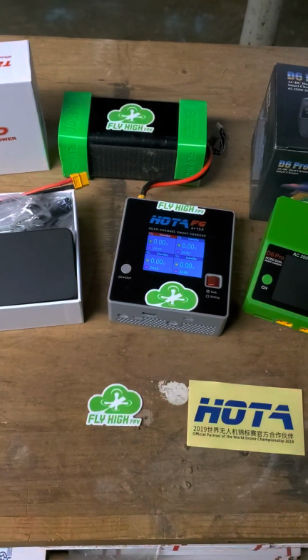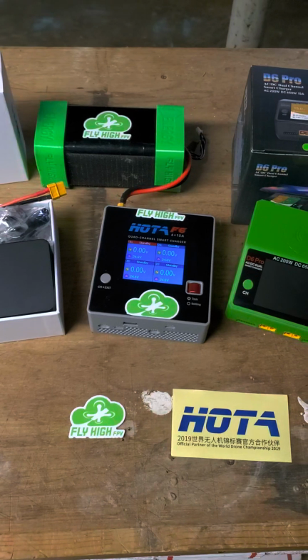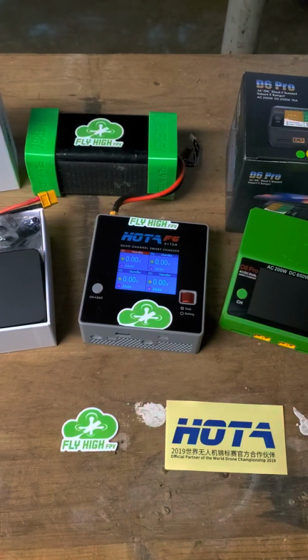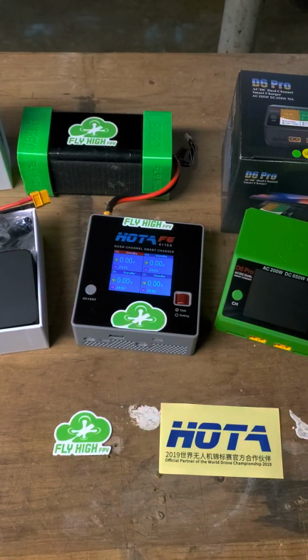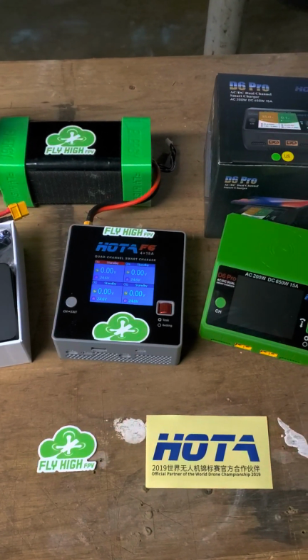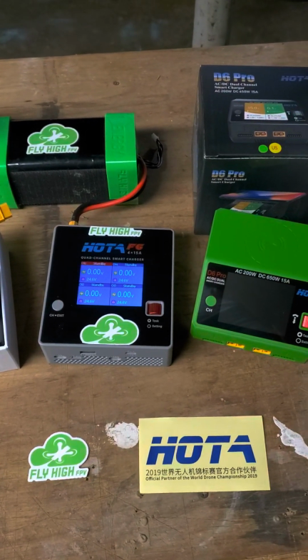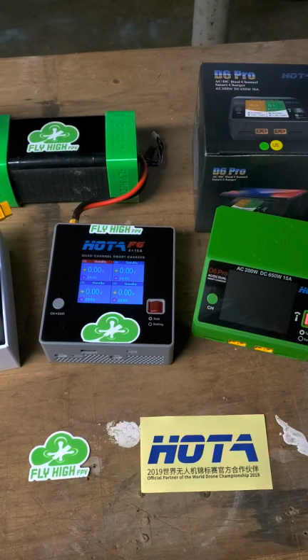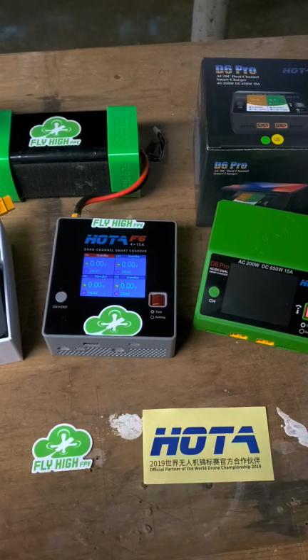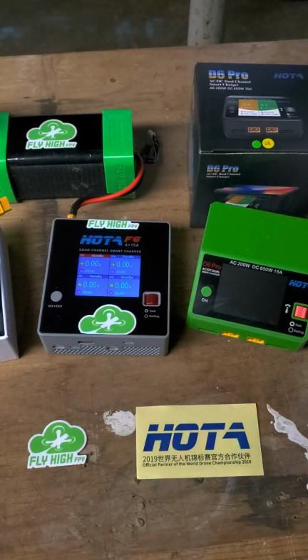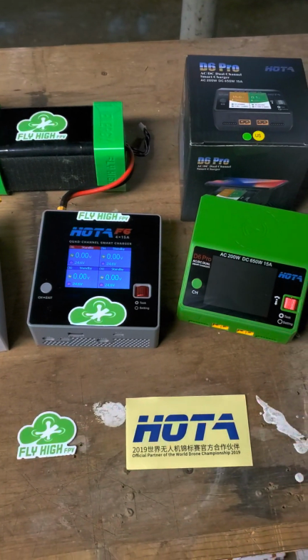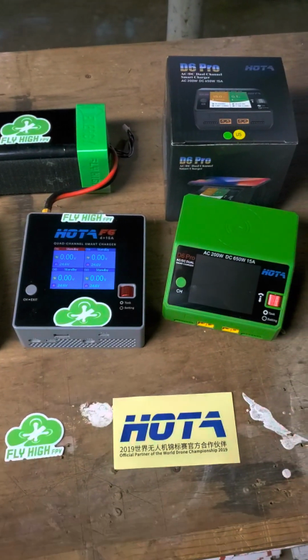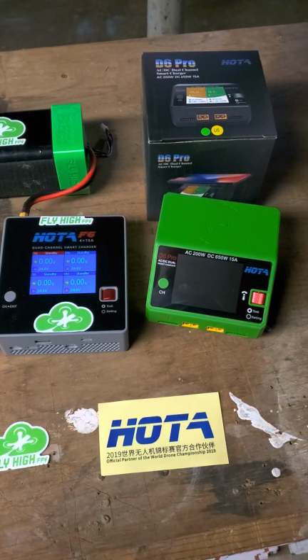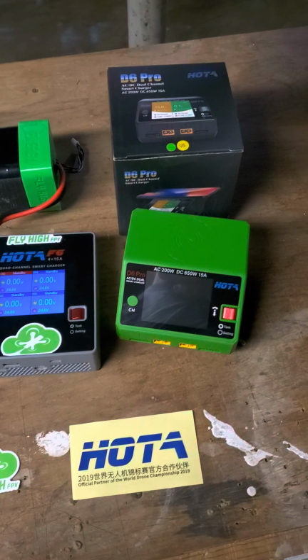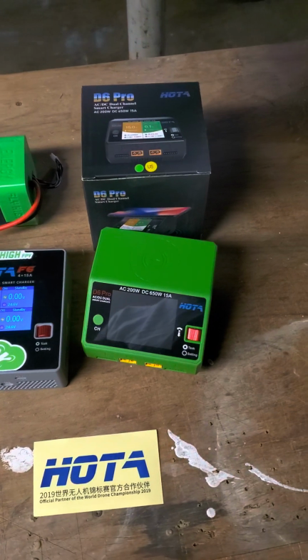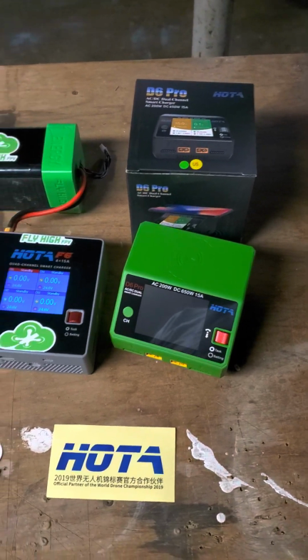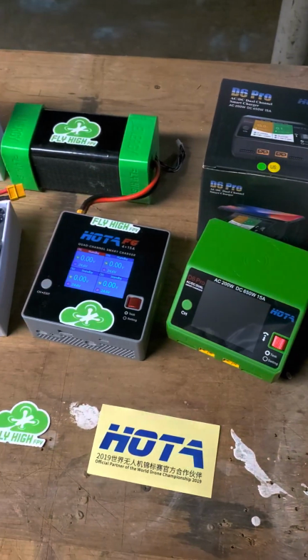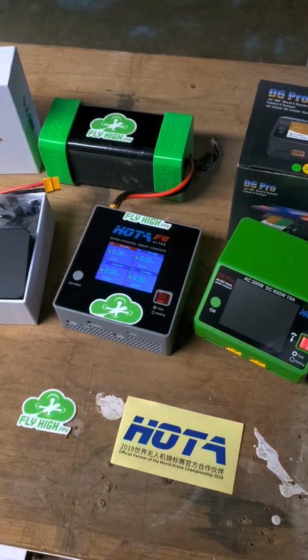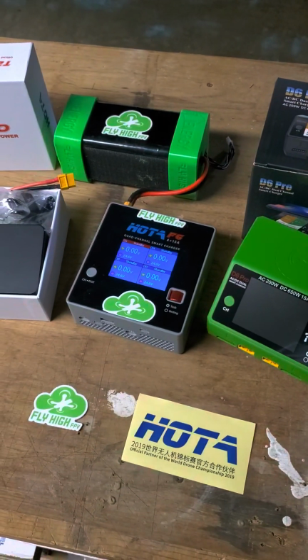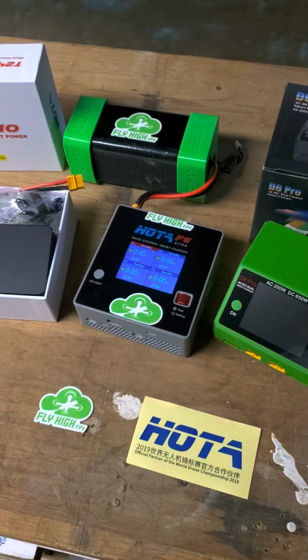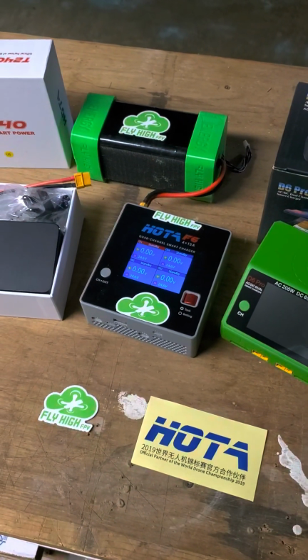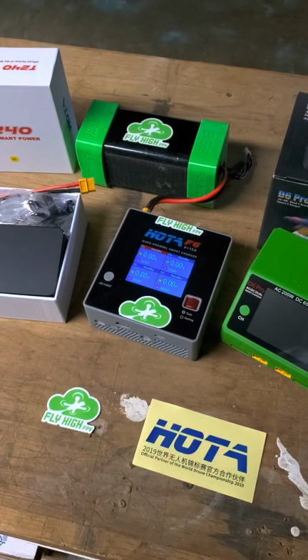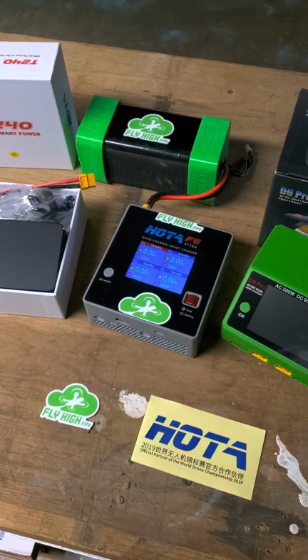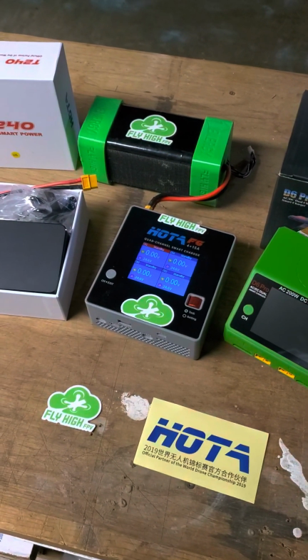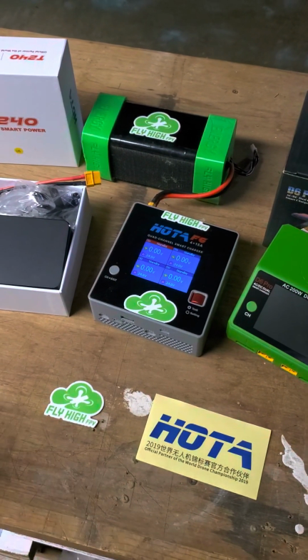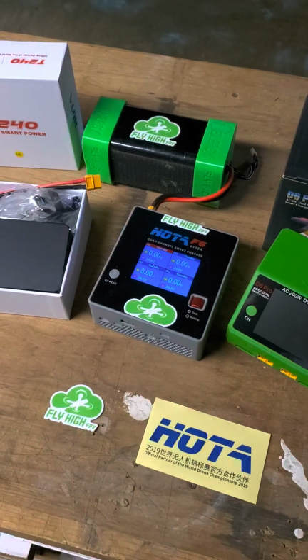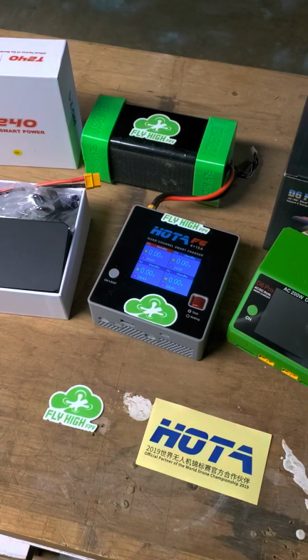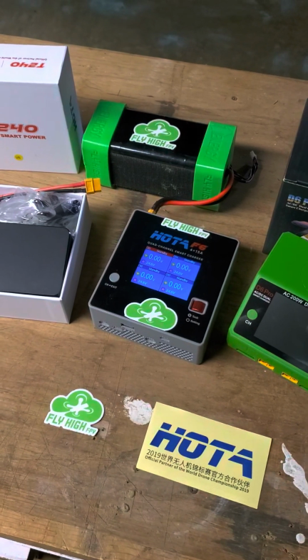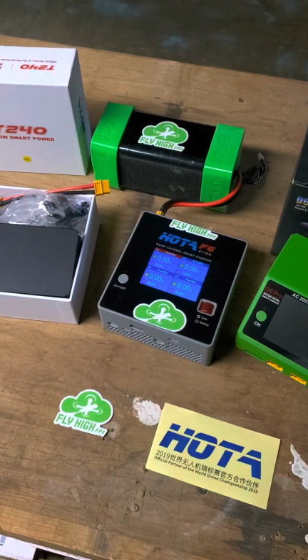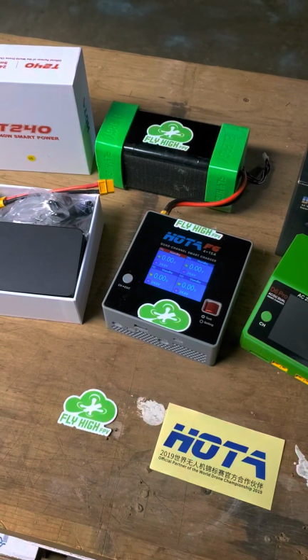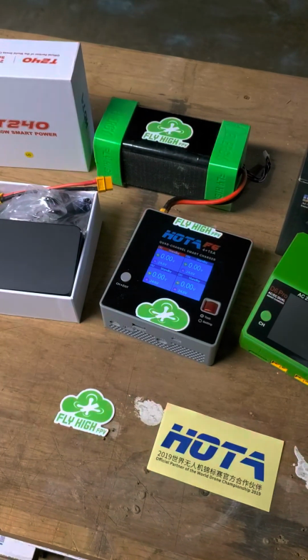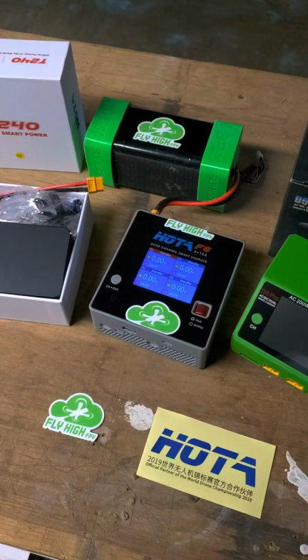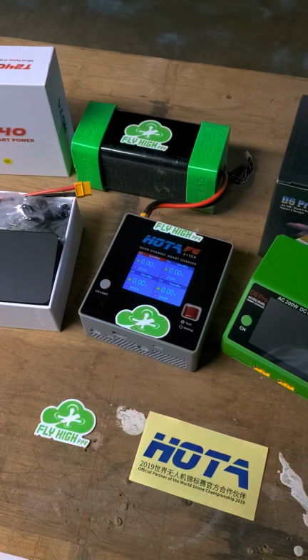First thing is ditch the parallel chargers. They are not safe. You can ruin an entire fleet of batteries in one go. And if you do have an accident or a problem, the fire problem is just going to be multiplied because you've got so many batteries attached to one current source.